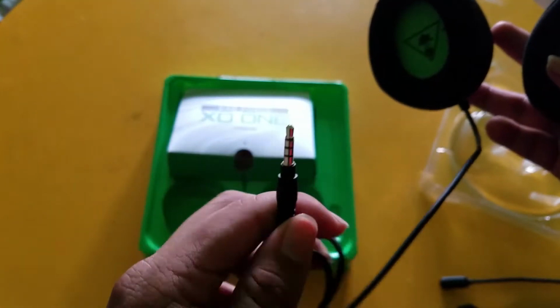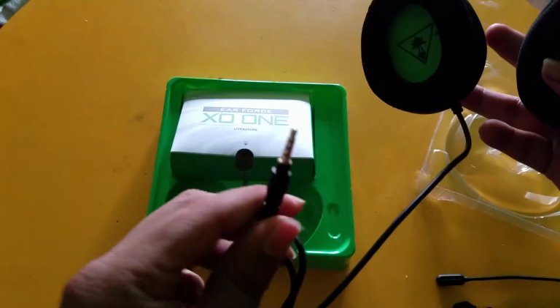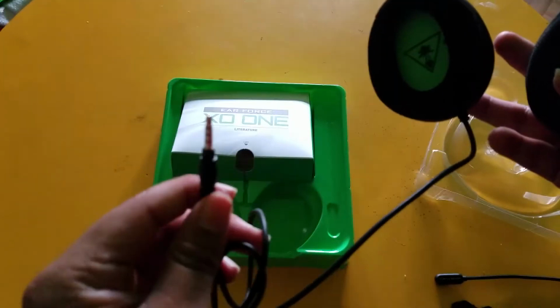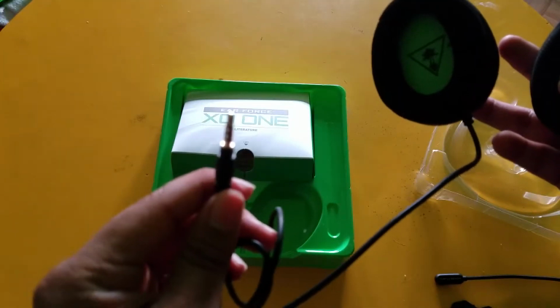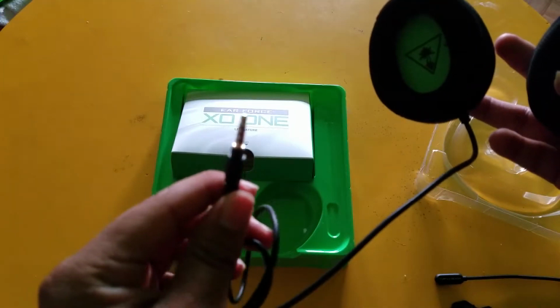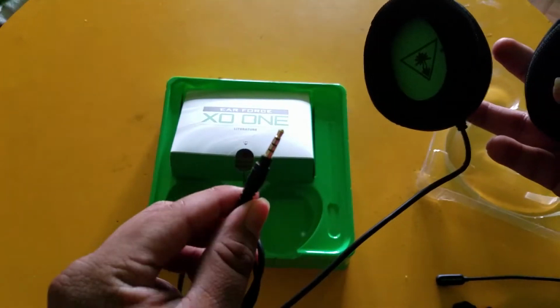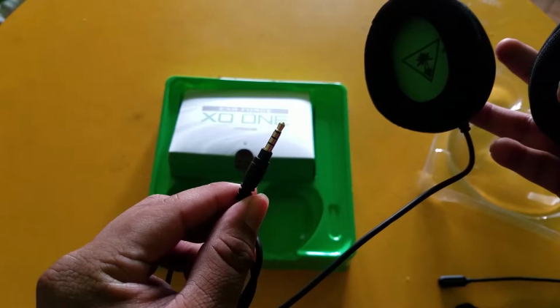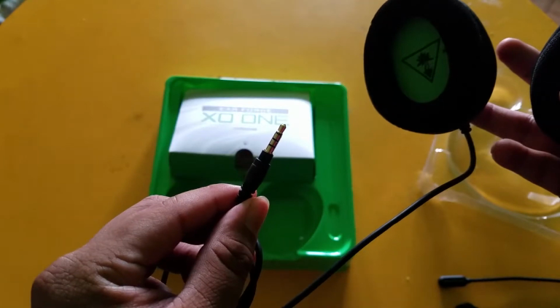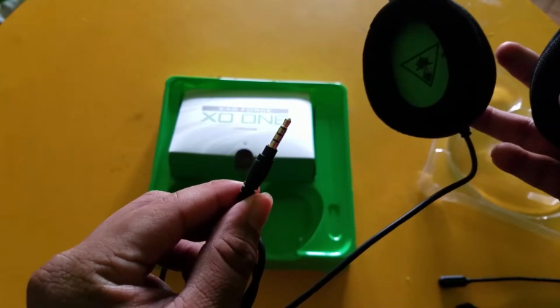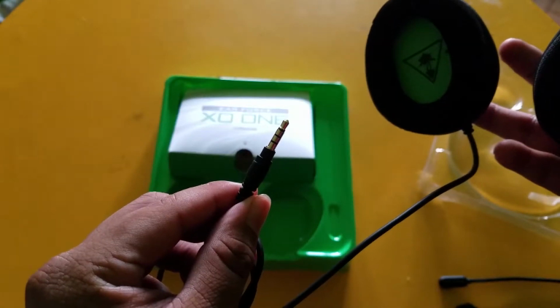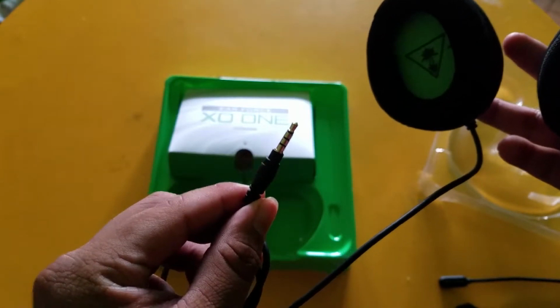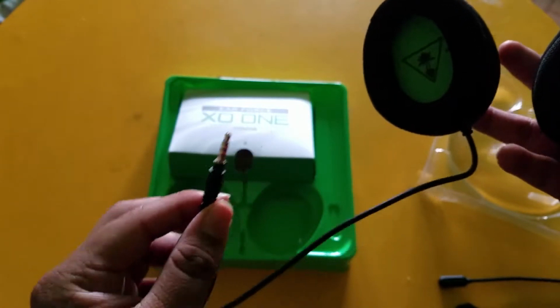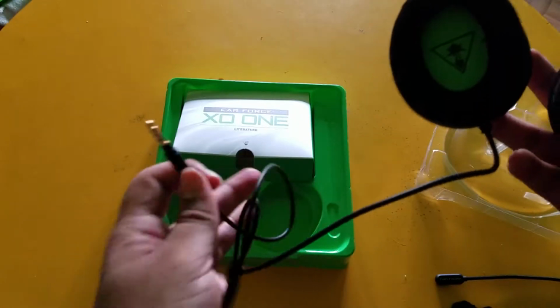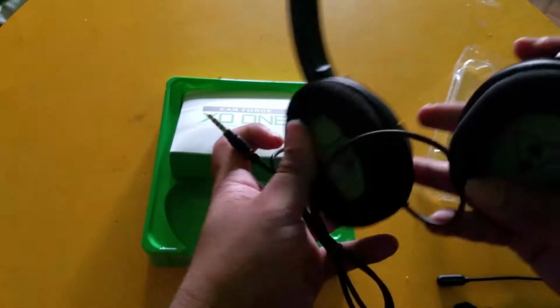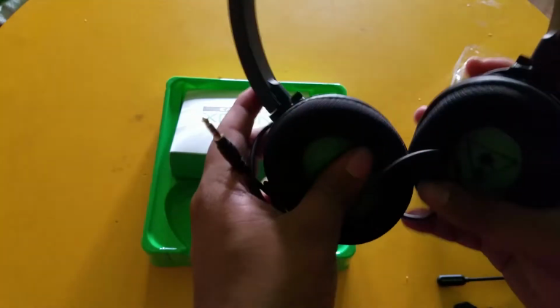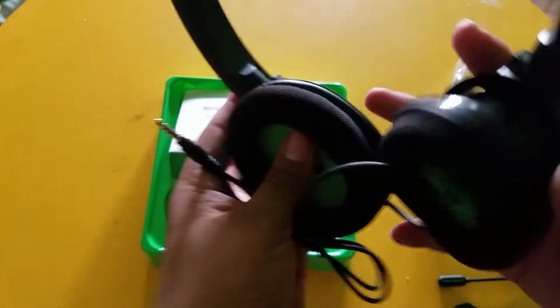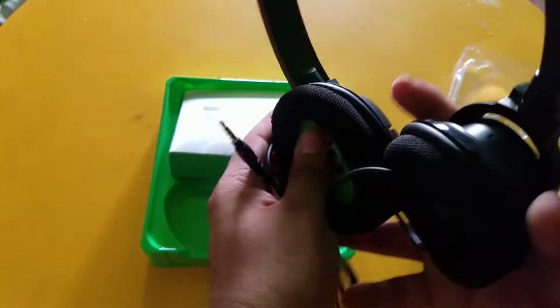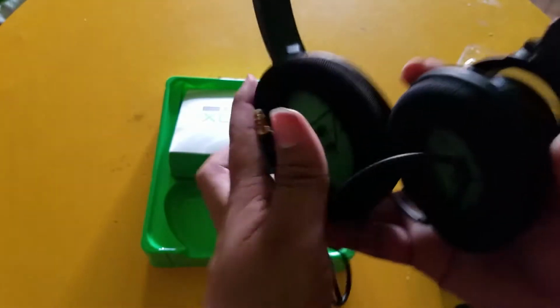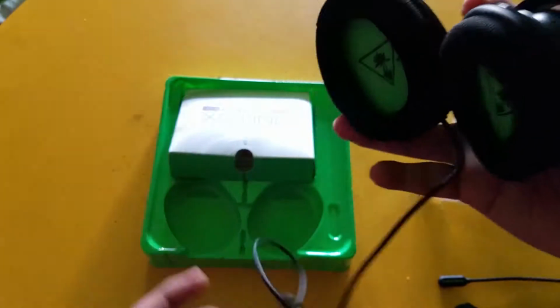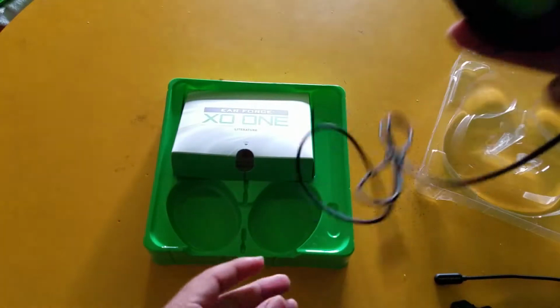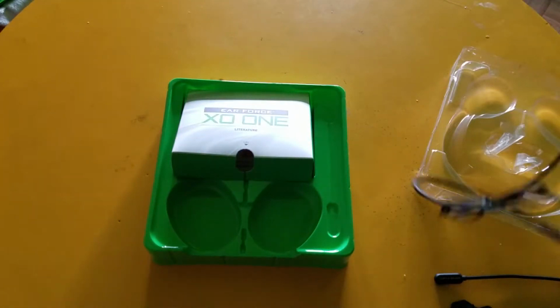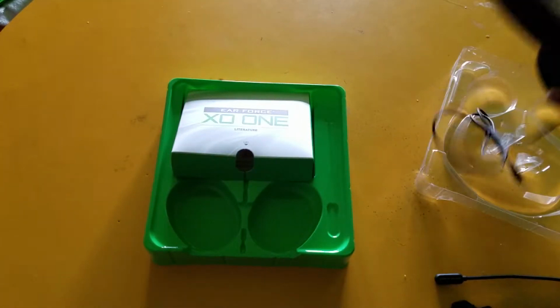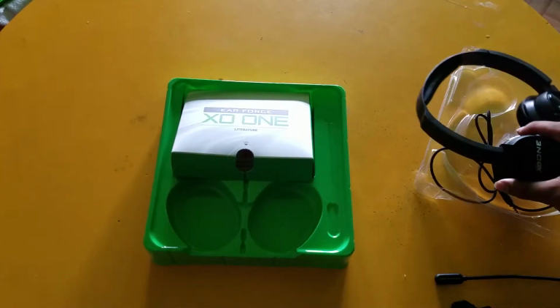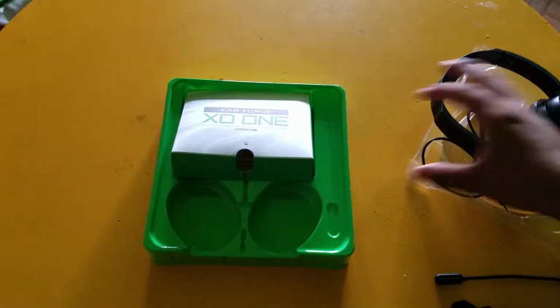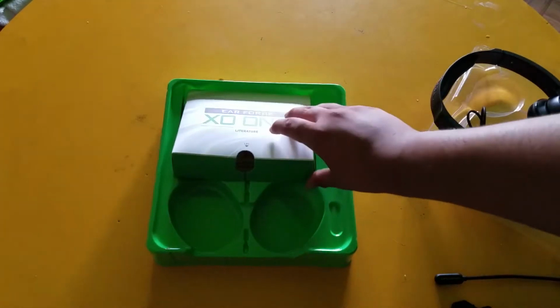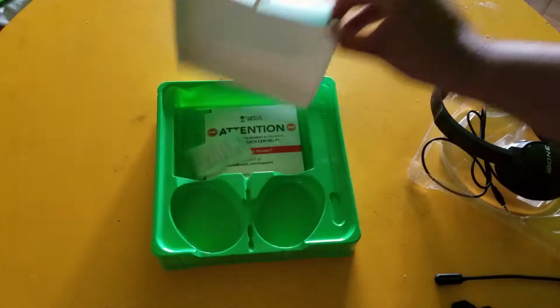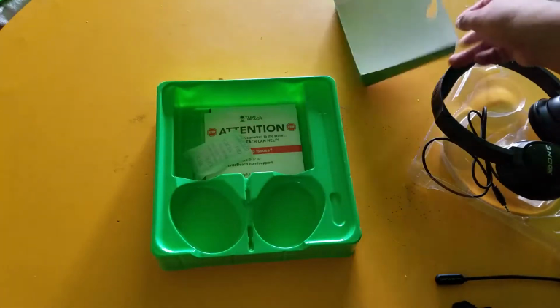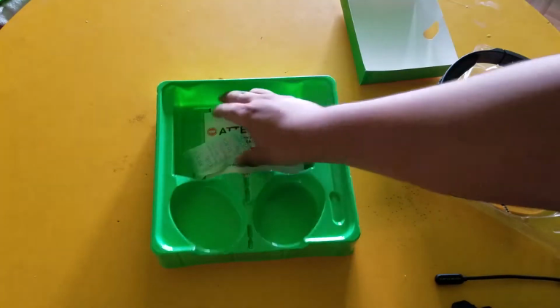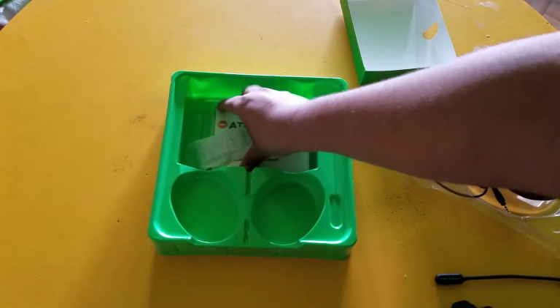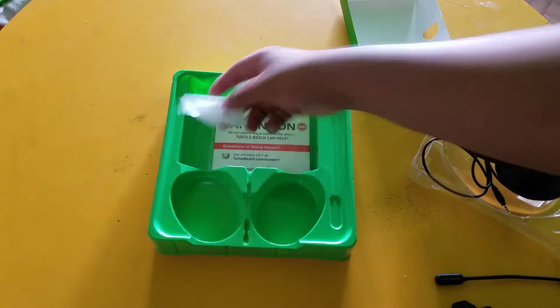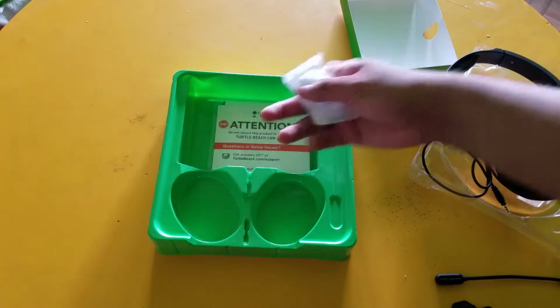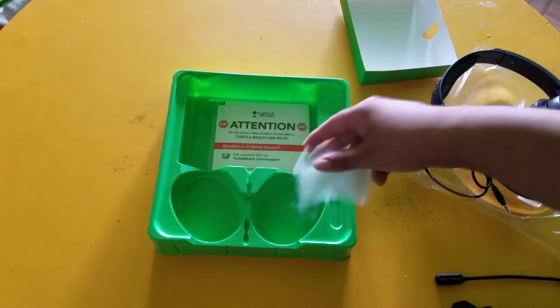At the end it's a 3.5mm jack, so I'll be able to use these for my mobile gaming — my Clash of Clans videos, Dungeoning videos. I'll be using this brand new mic for all of those.